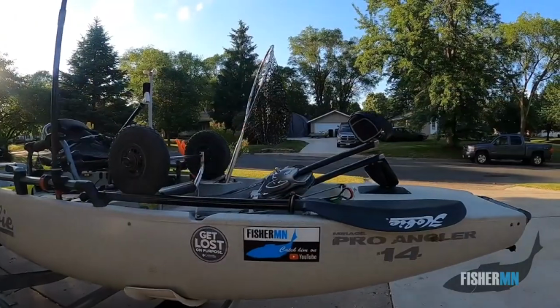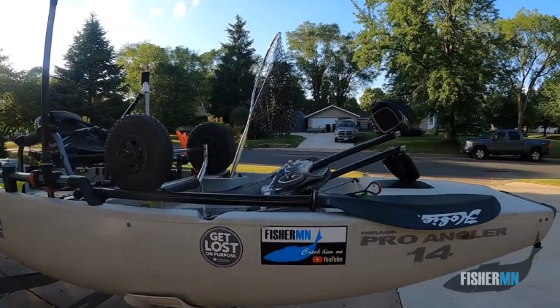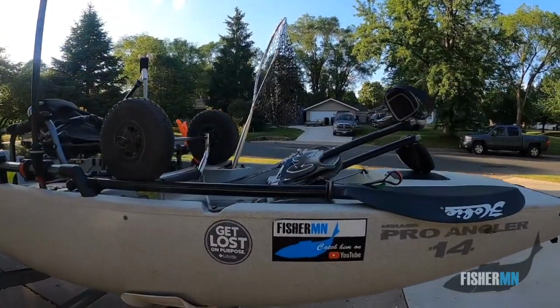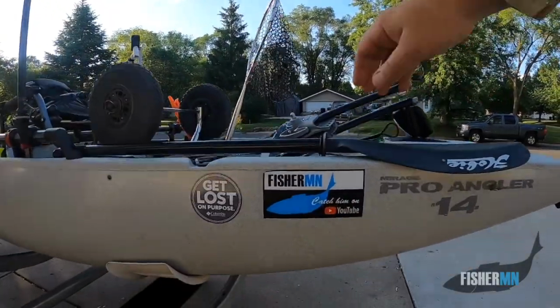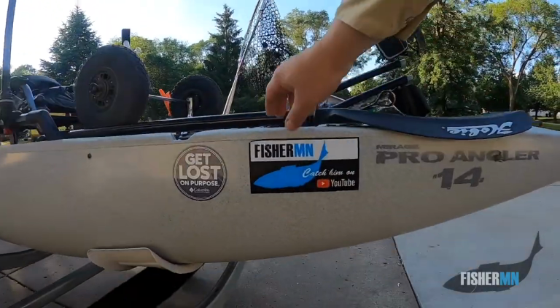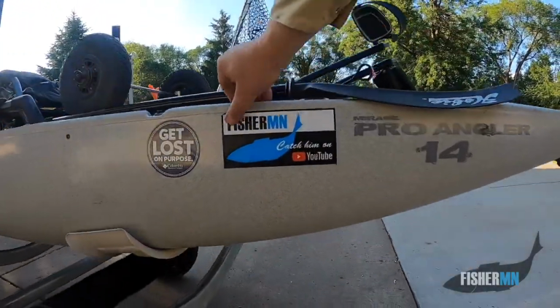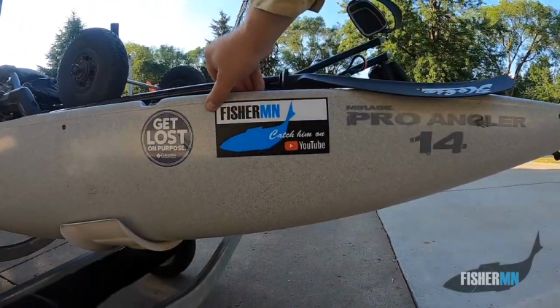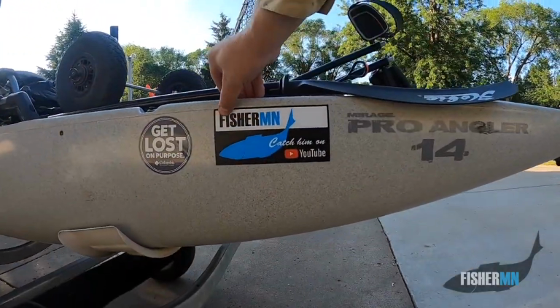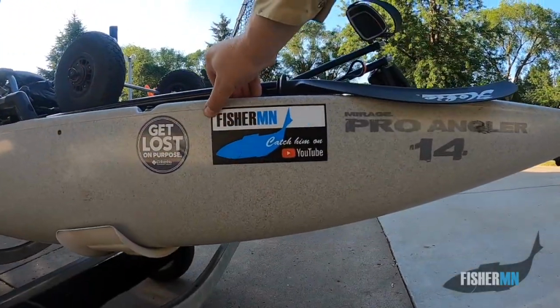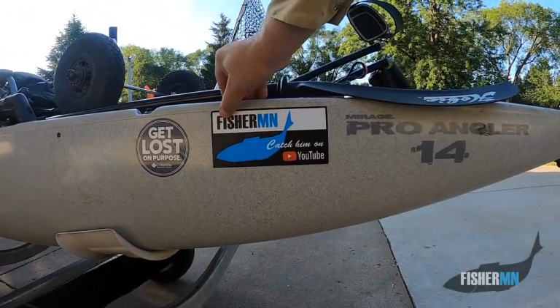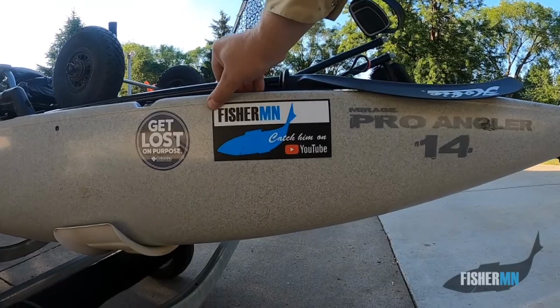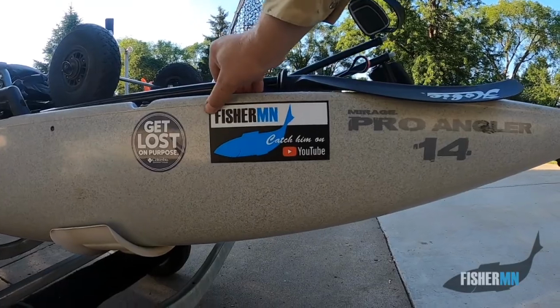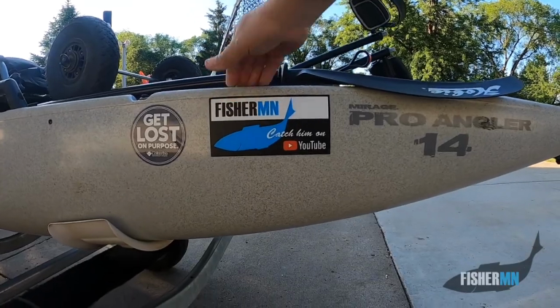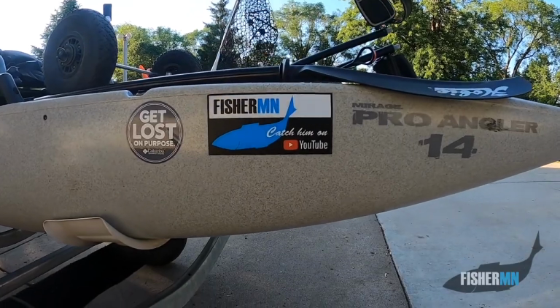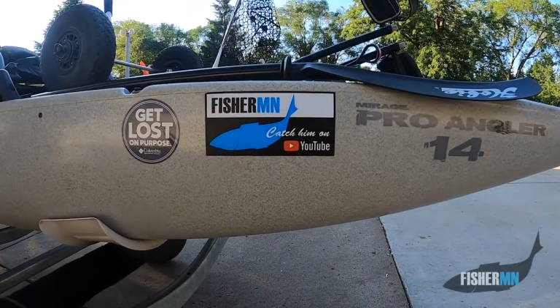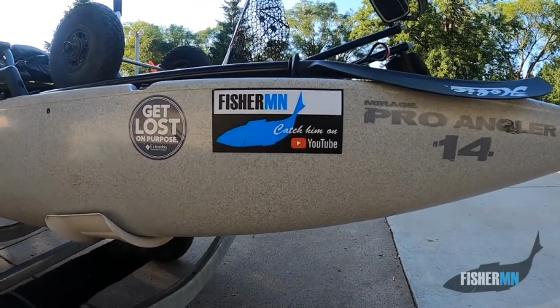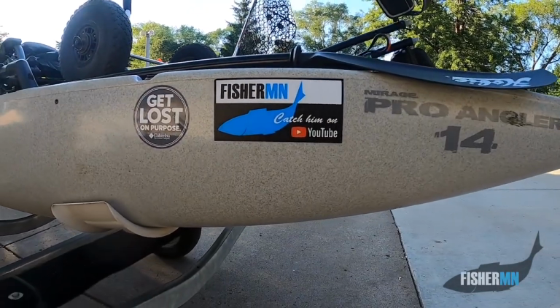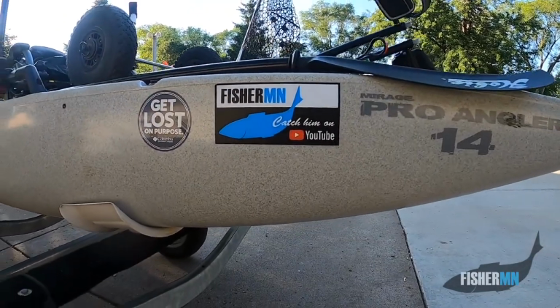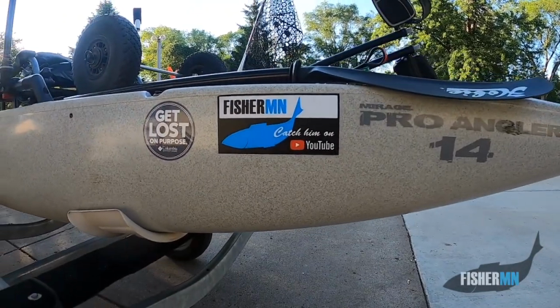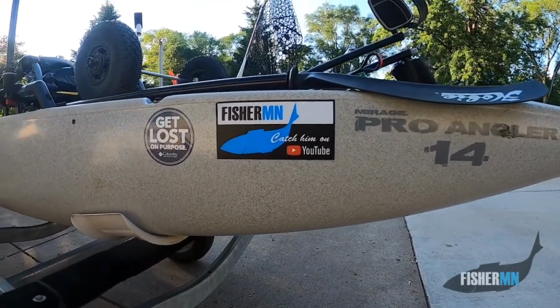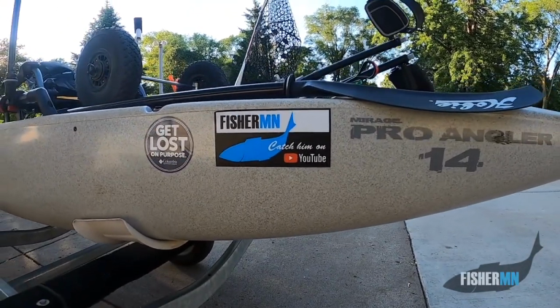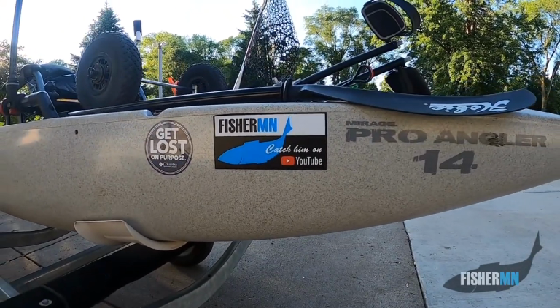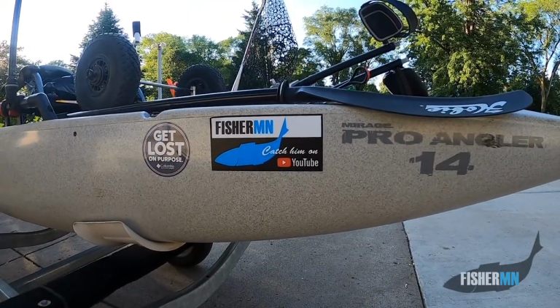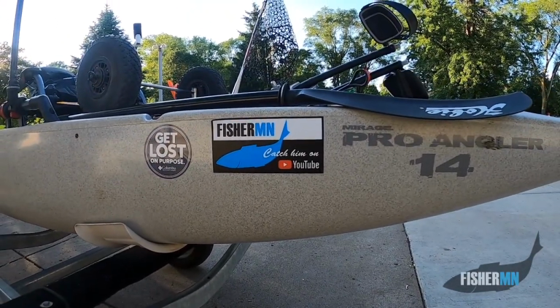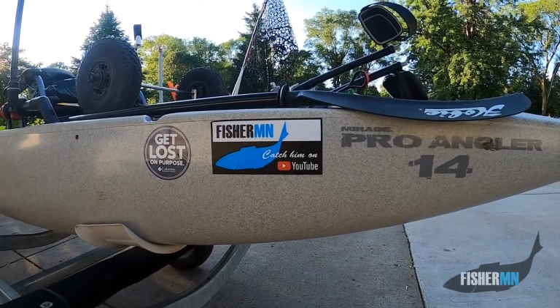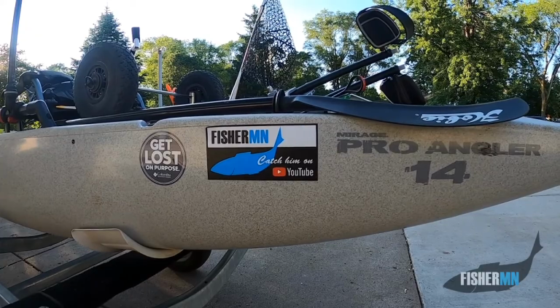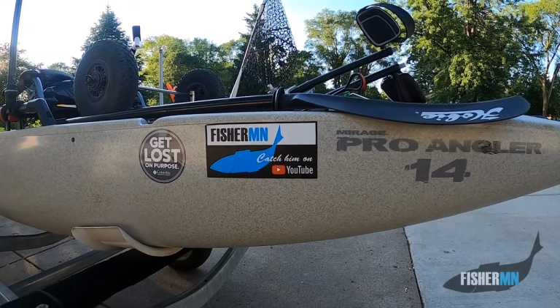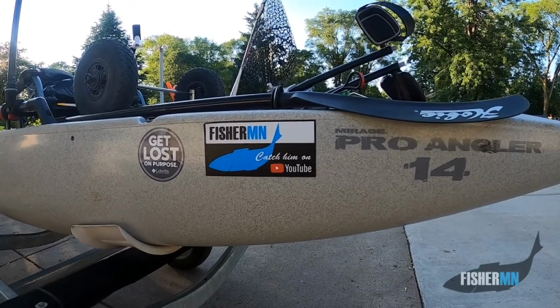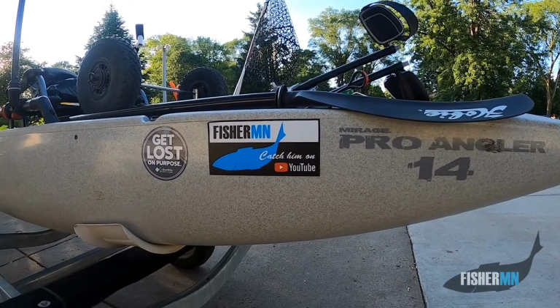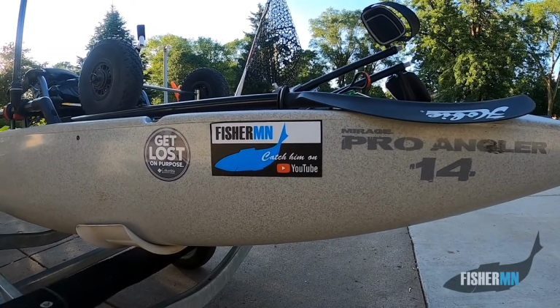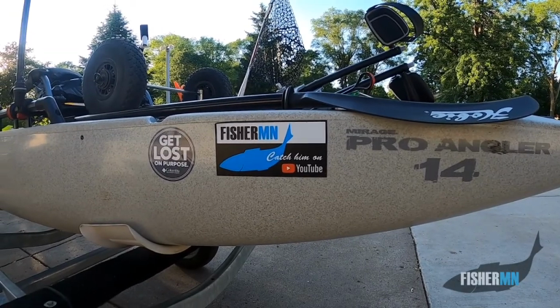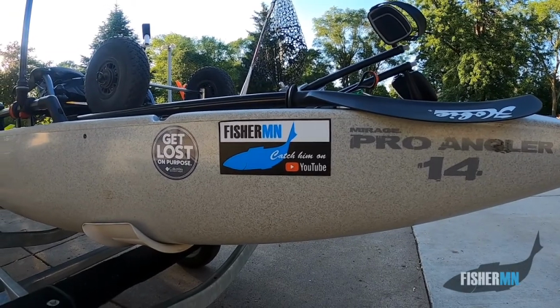The sticker that's all the rage is the FisherMN bumper sticker. I'm lucky enough to have a sister who's a graphic designer, and she designed me some nice bumper stickers.